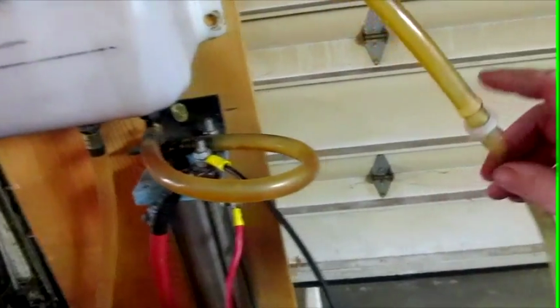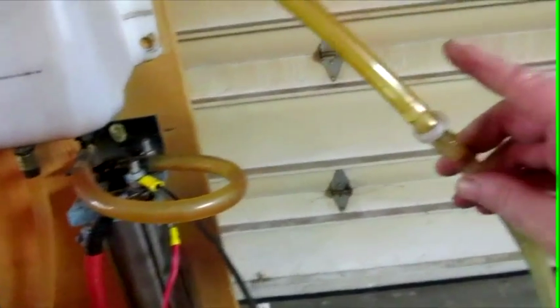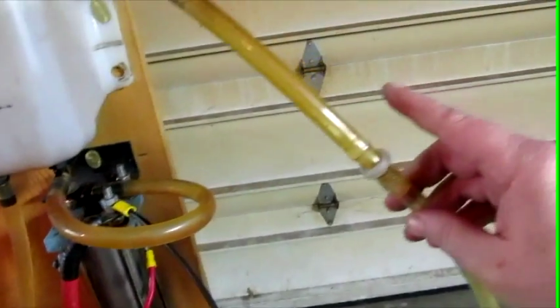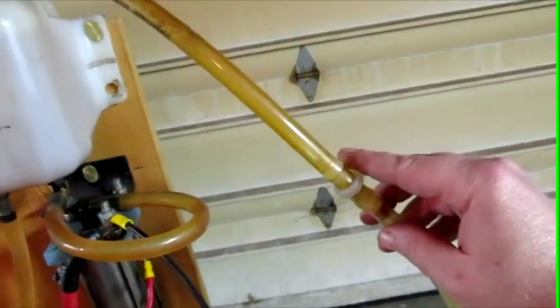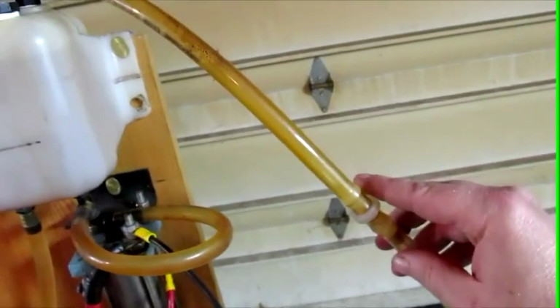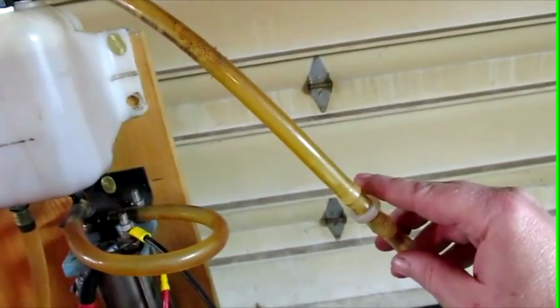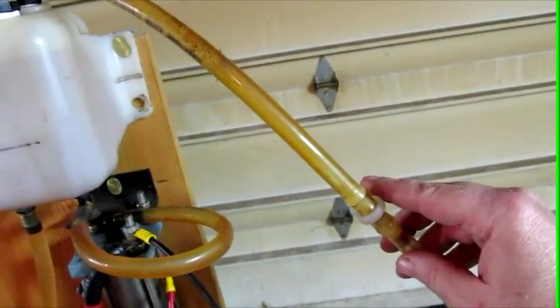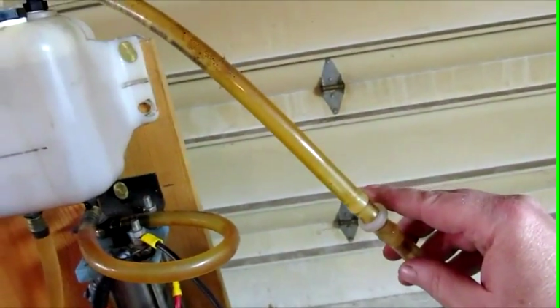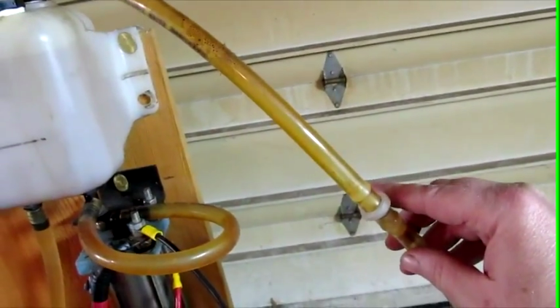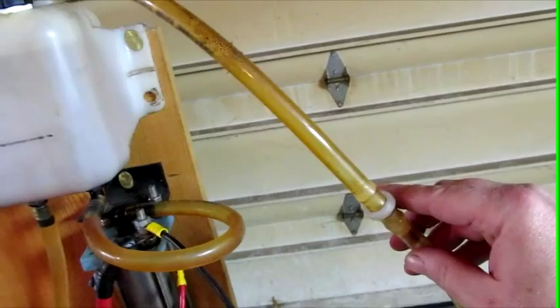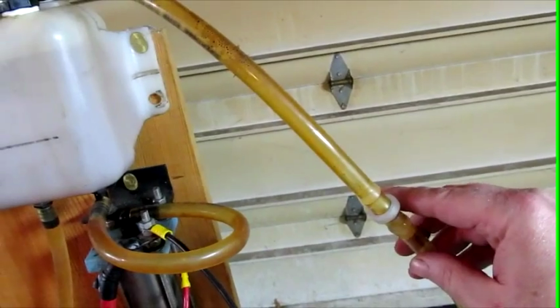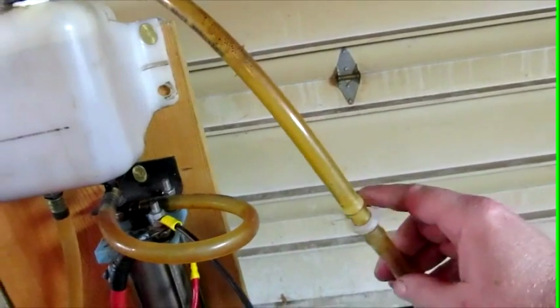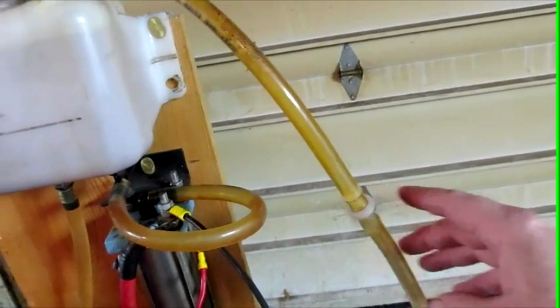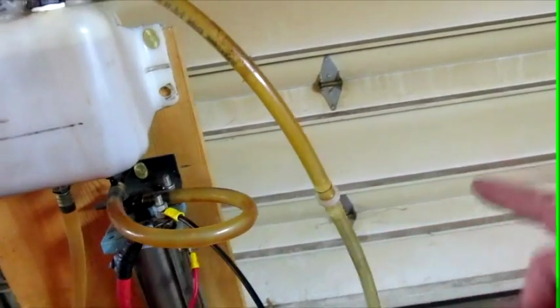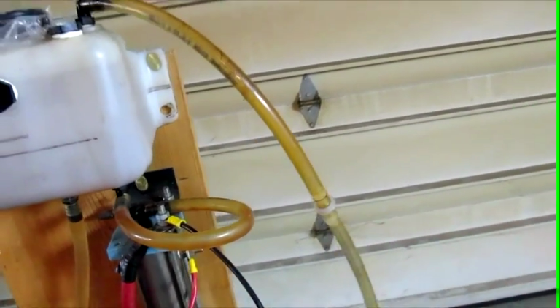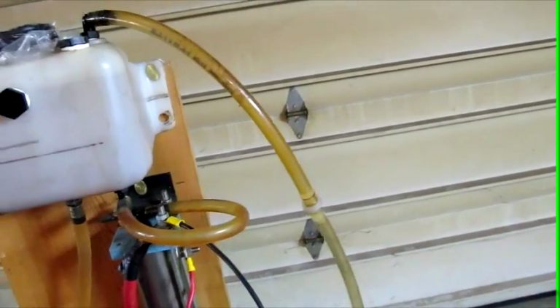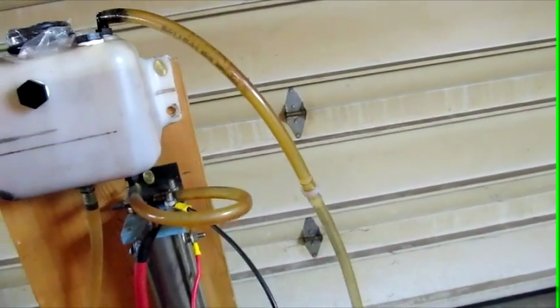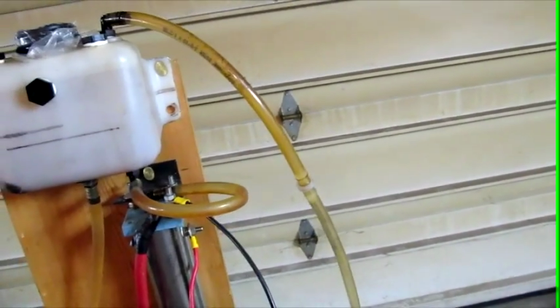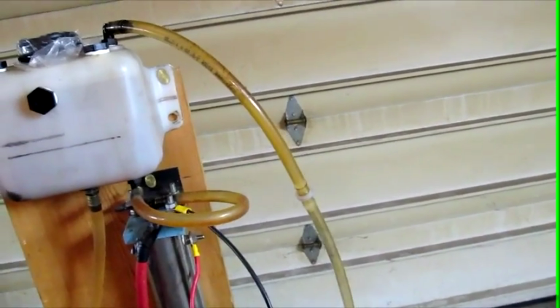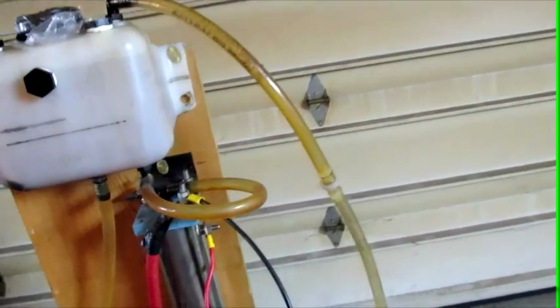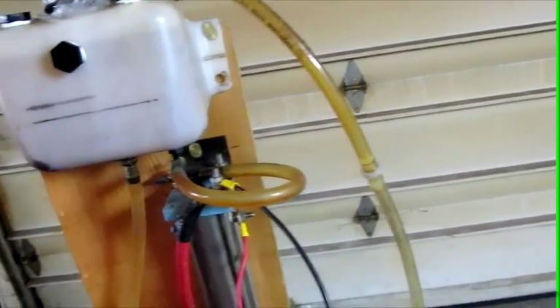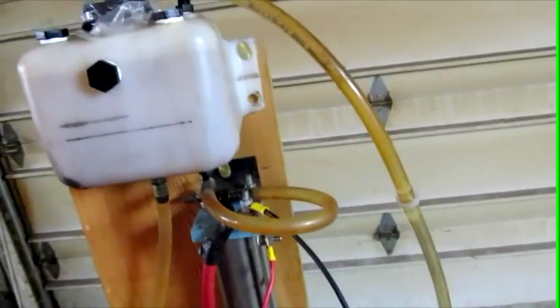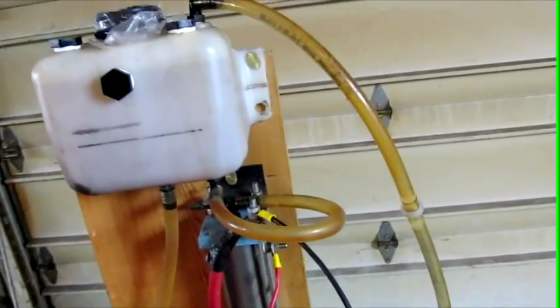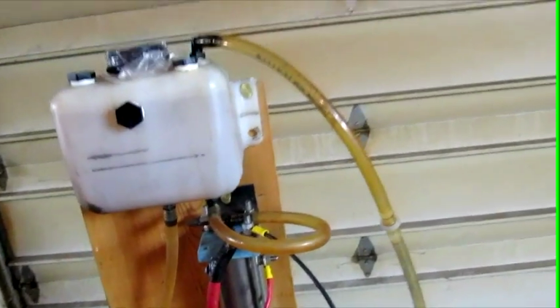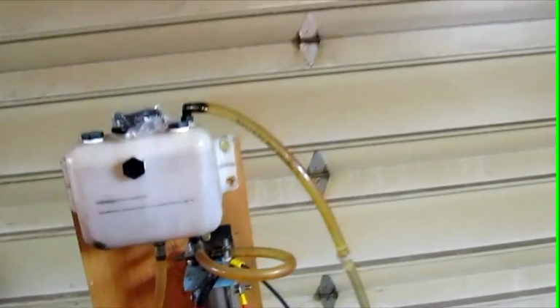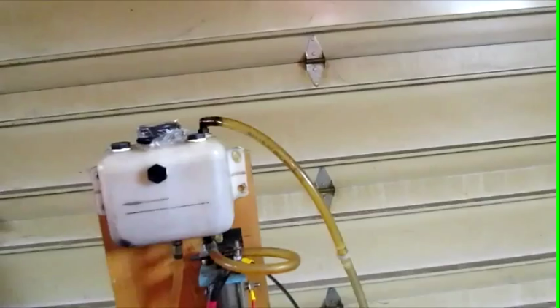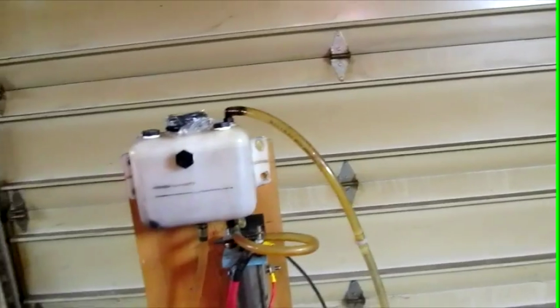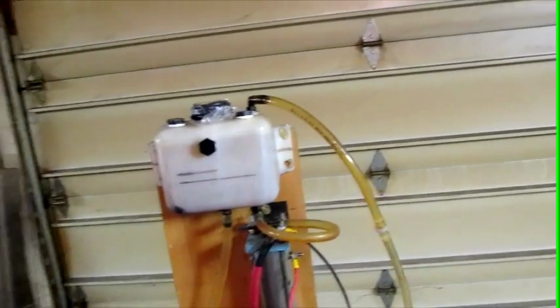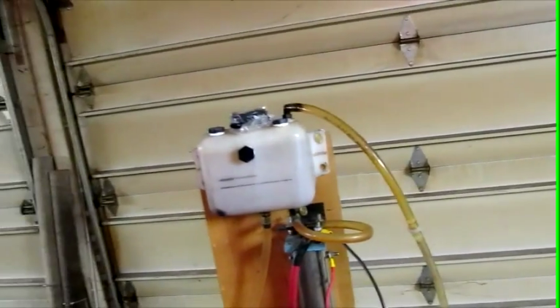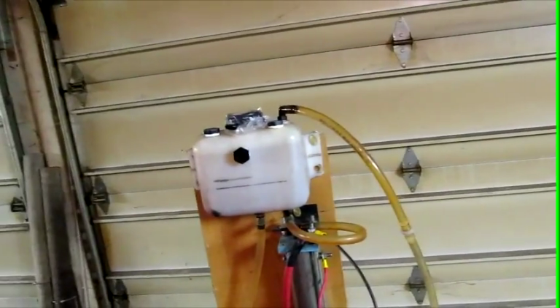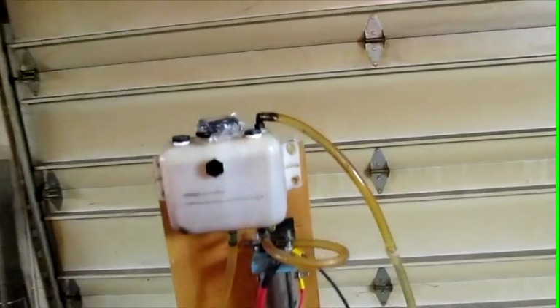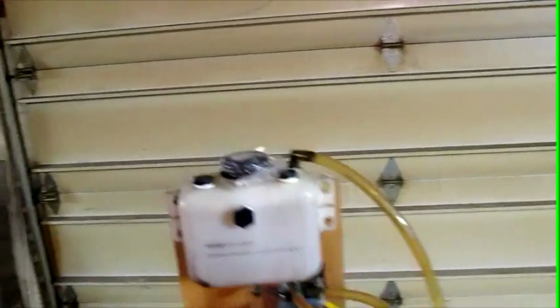Now, this check valve here — I'm going to prove or disprove that it can be used as a flashback arrestor. I can tell you right now it's going to fail and we're going to have an explosion.